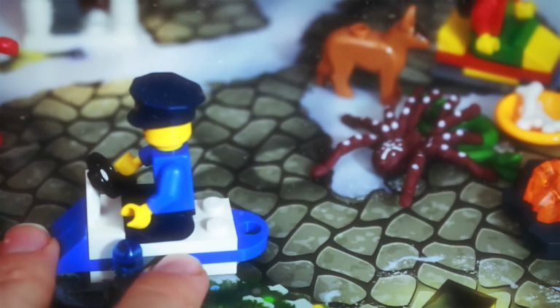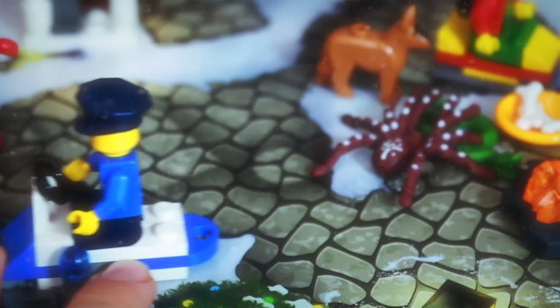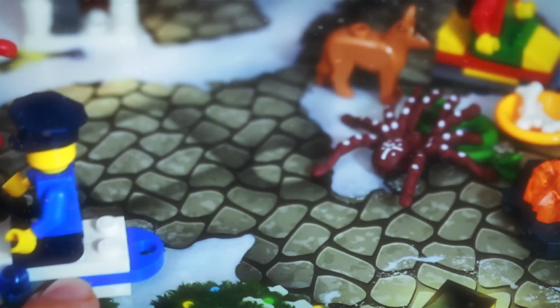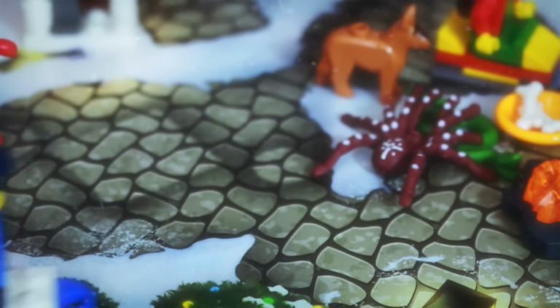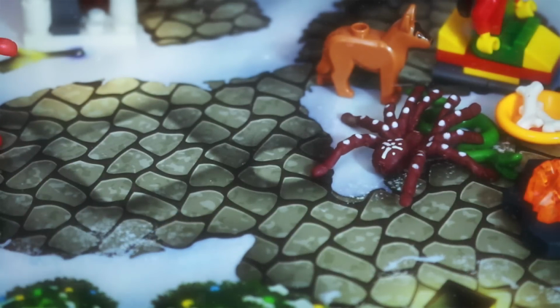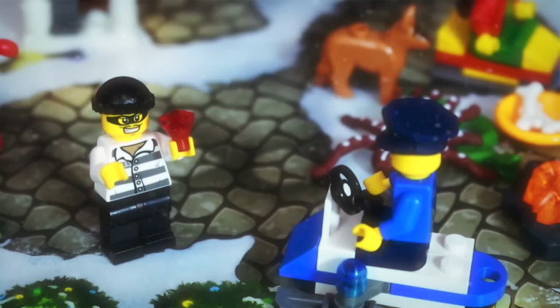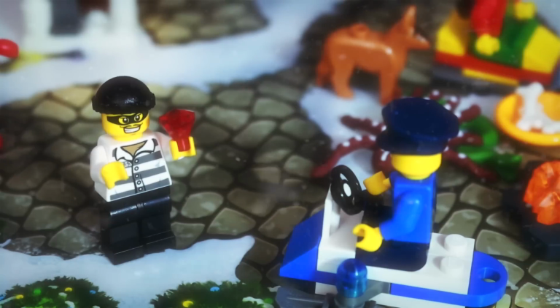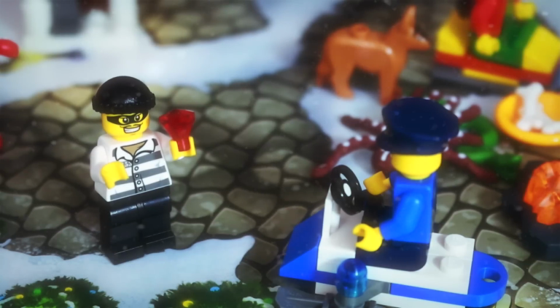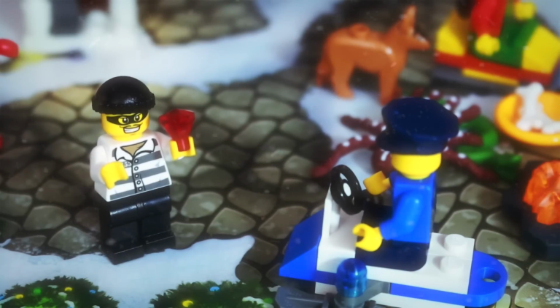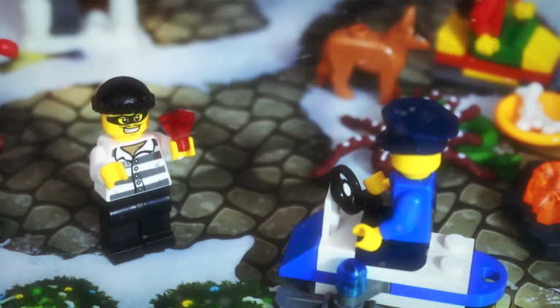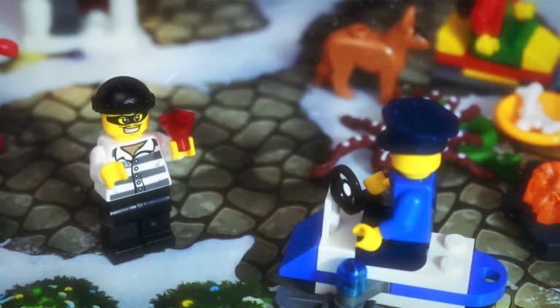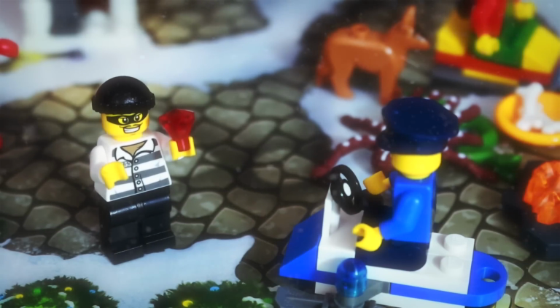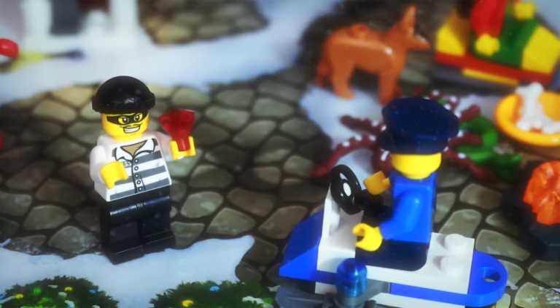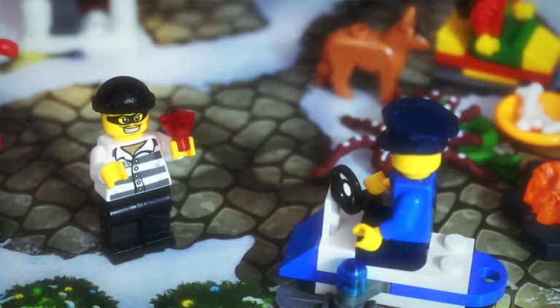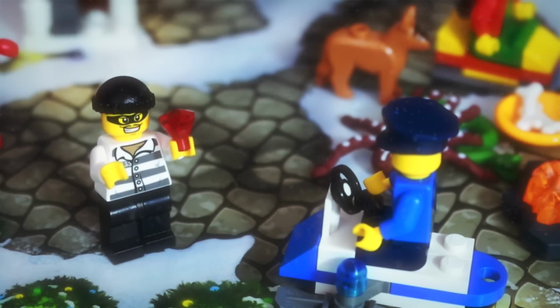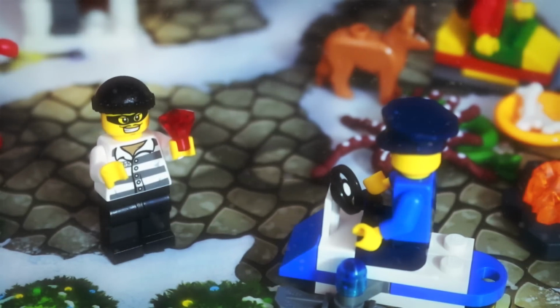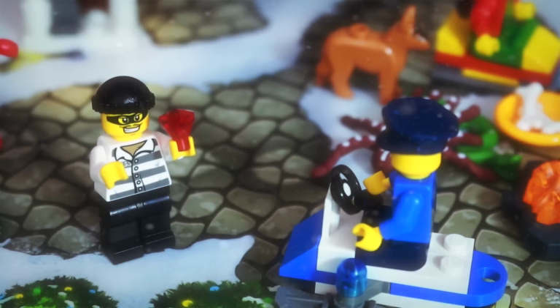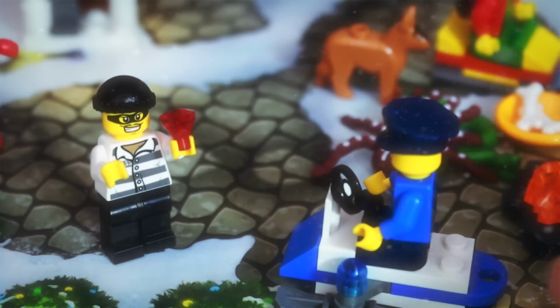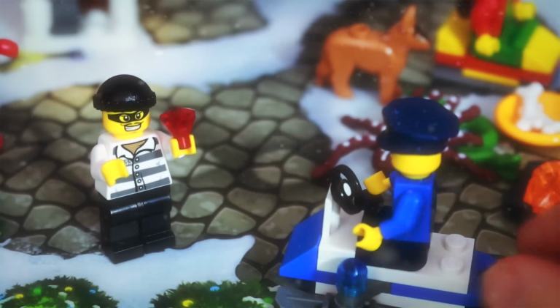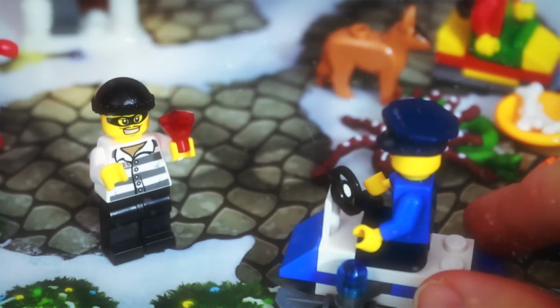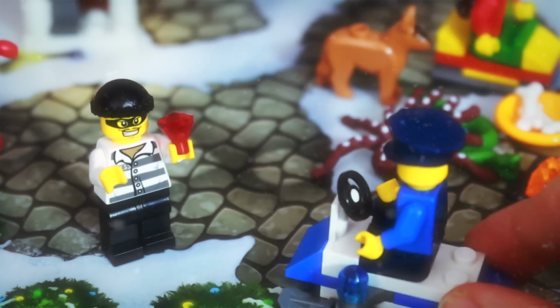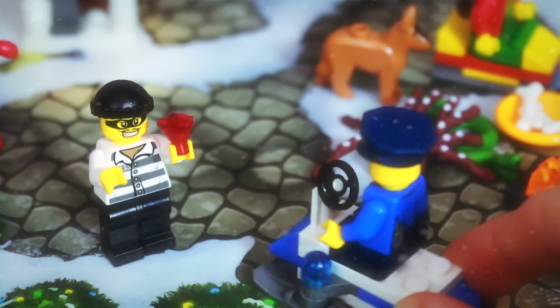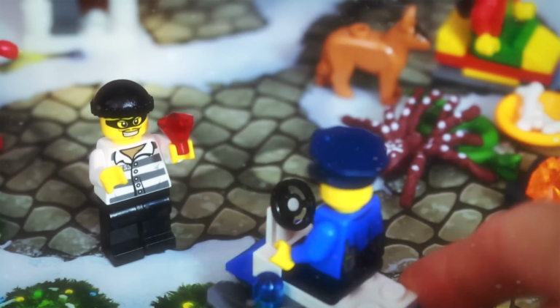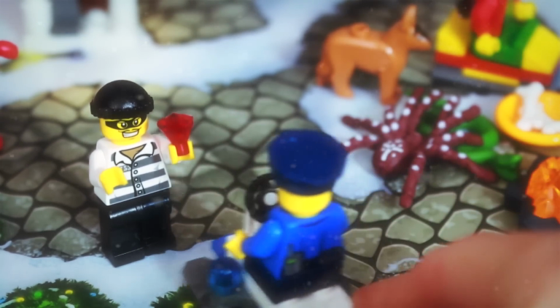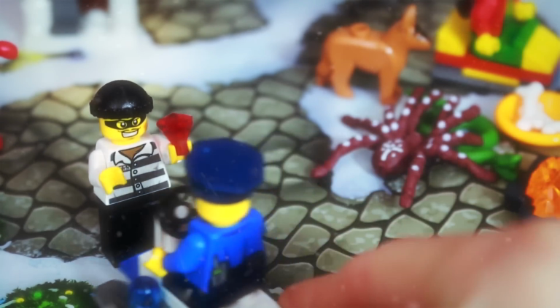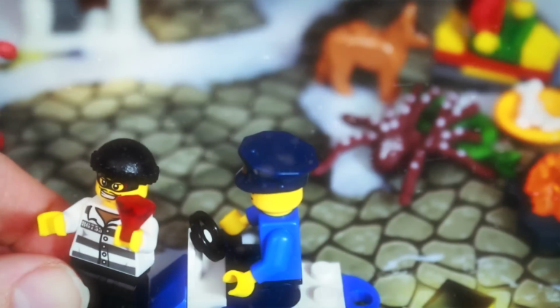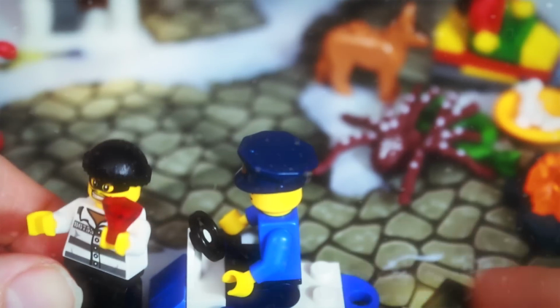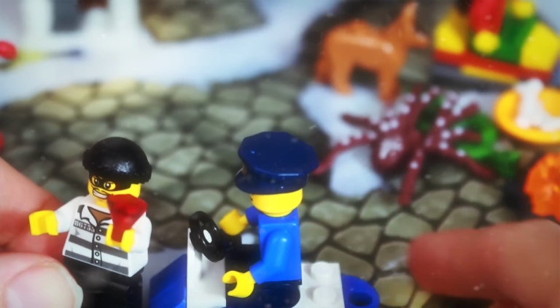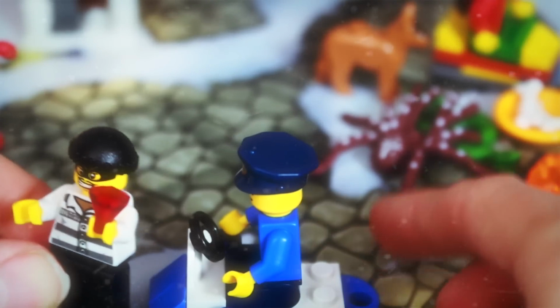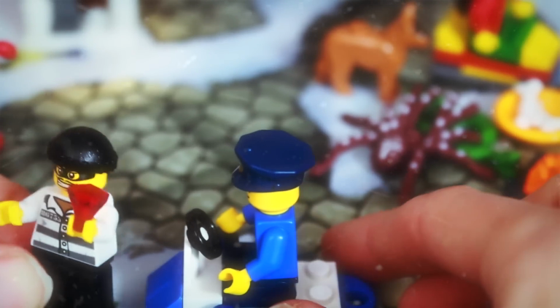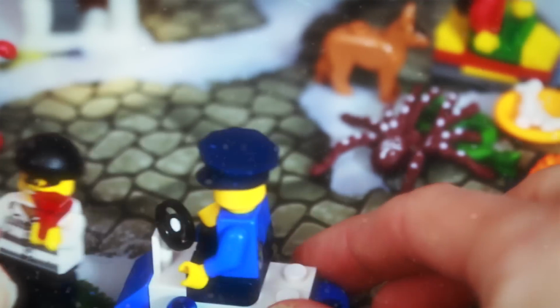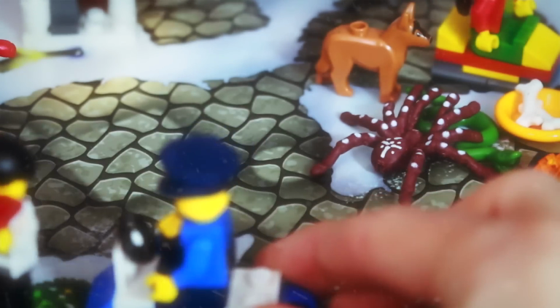Whoa, look at that — there's a robber, and it looks like he stole a diamond! Come on police officer, go get him! Run for it!